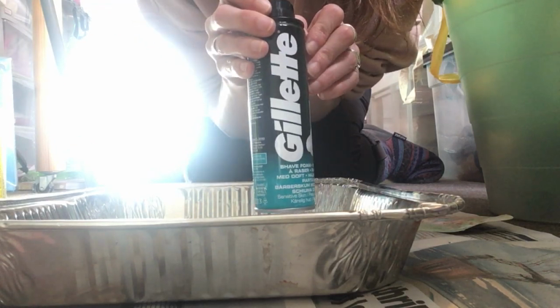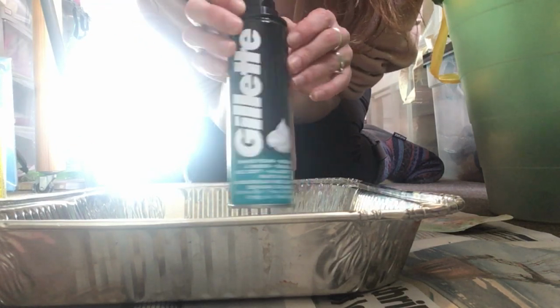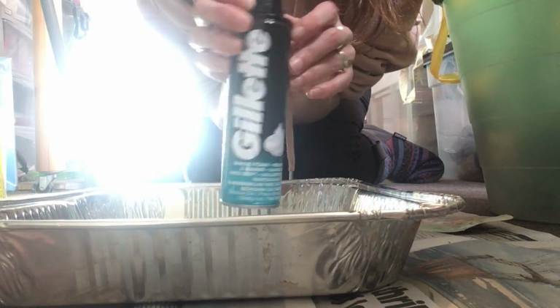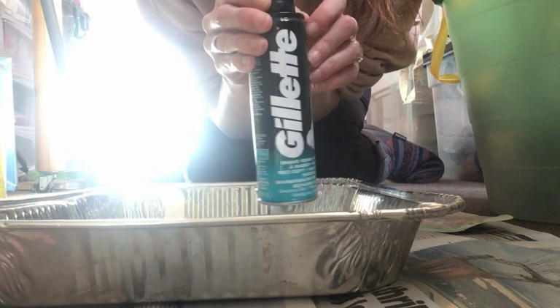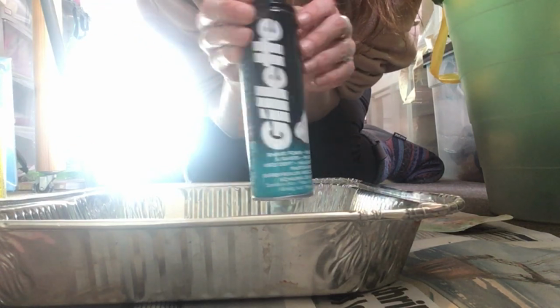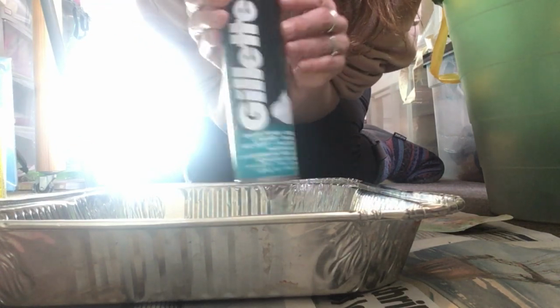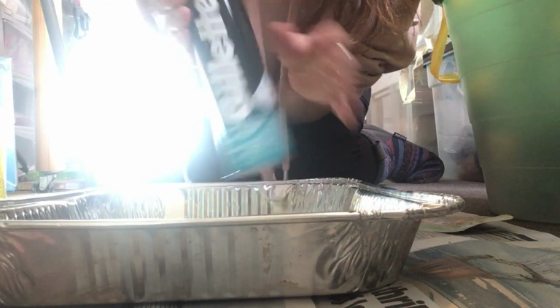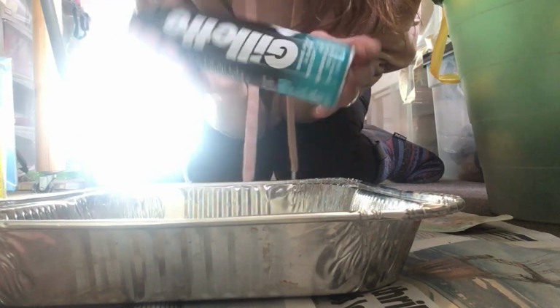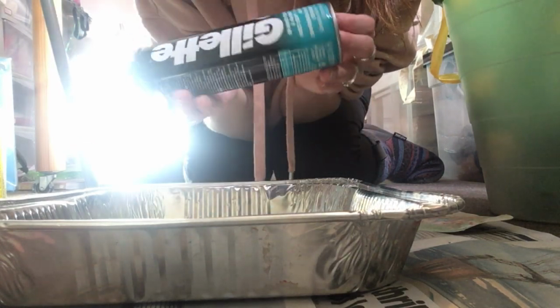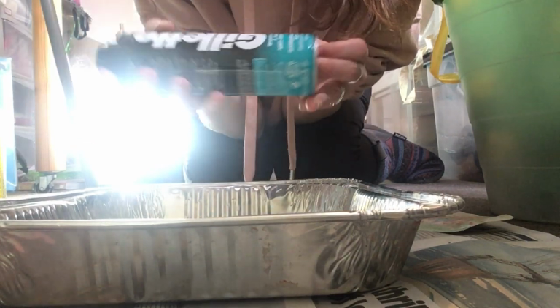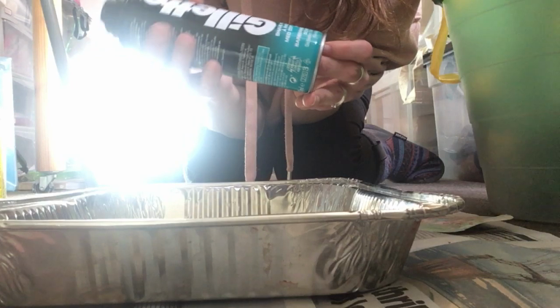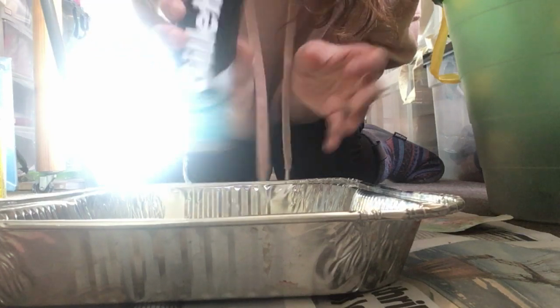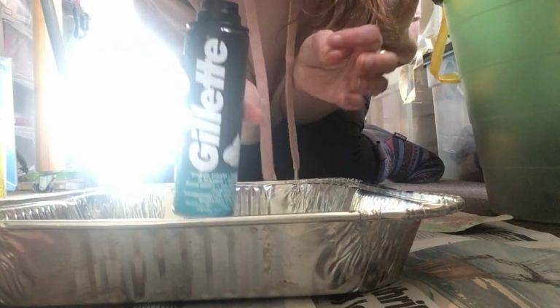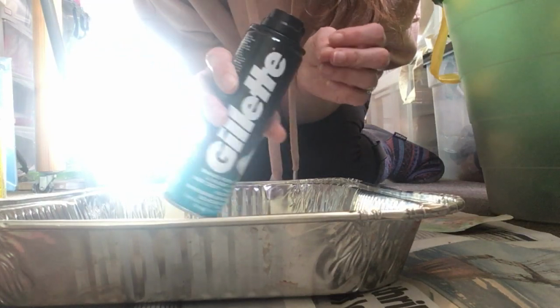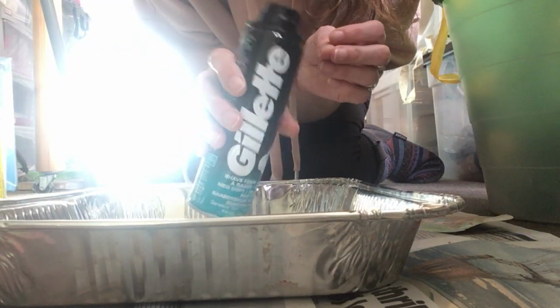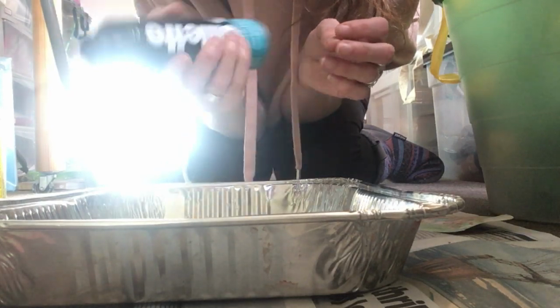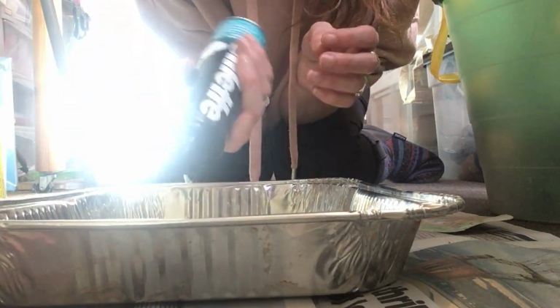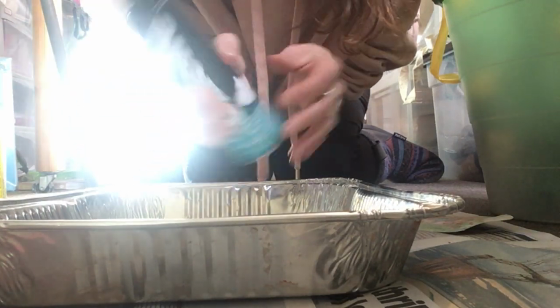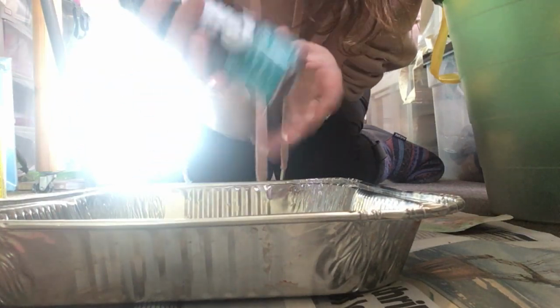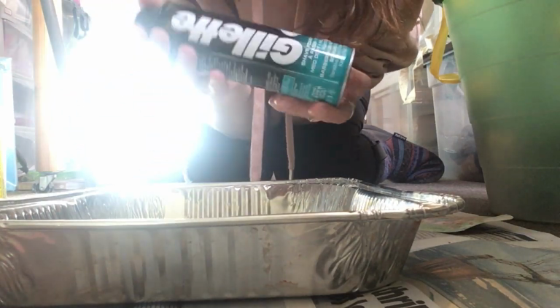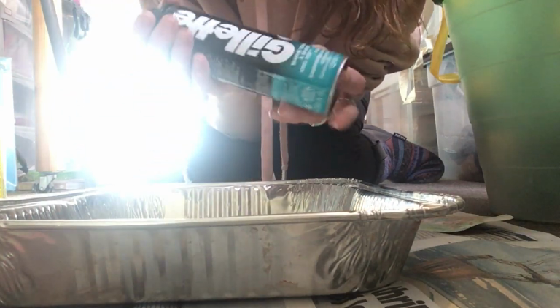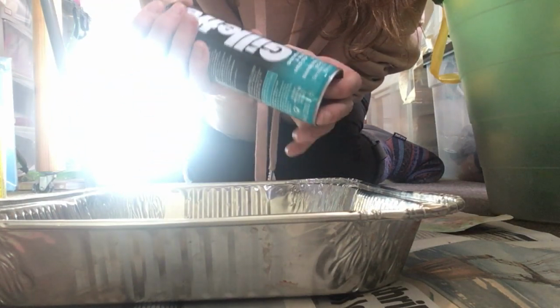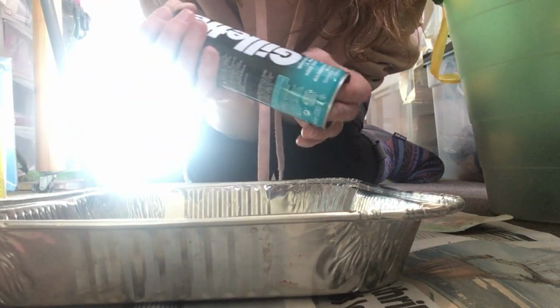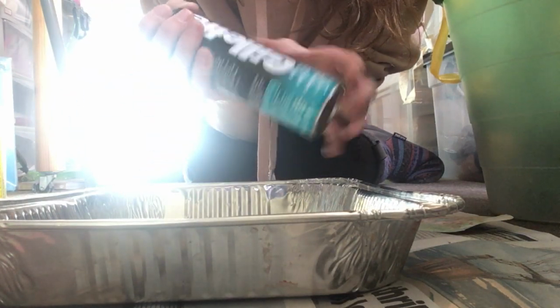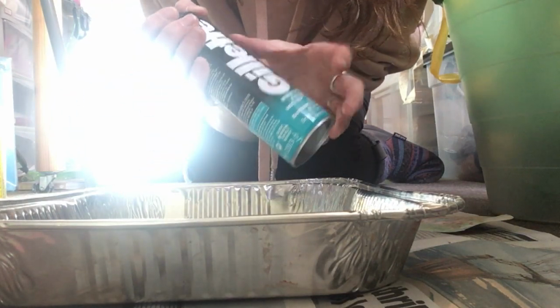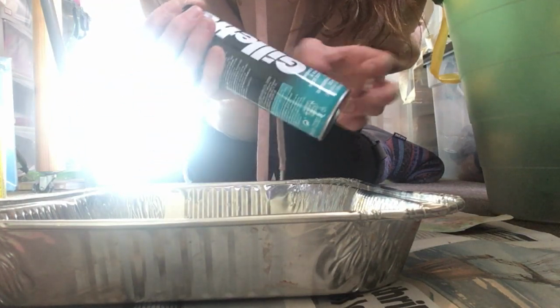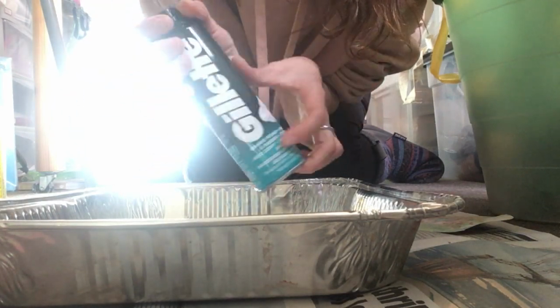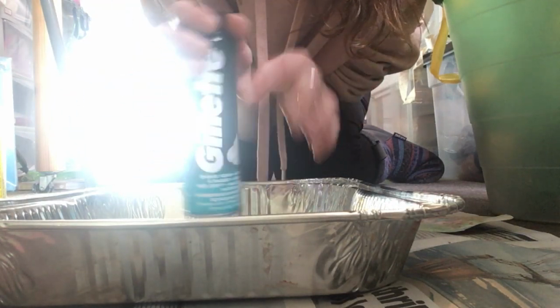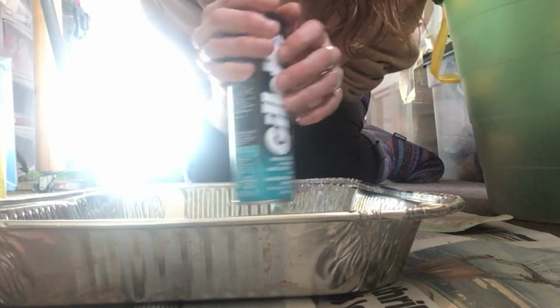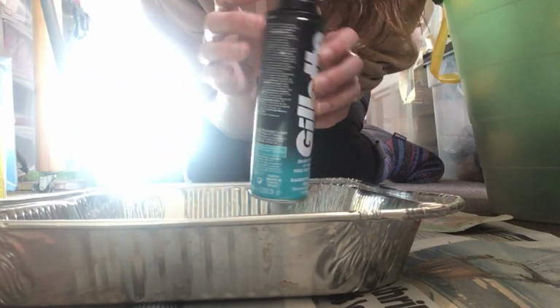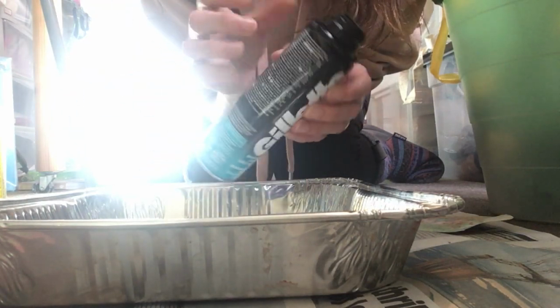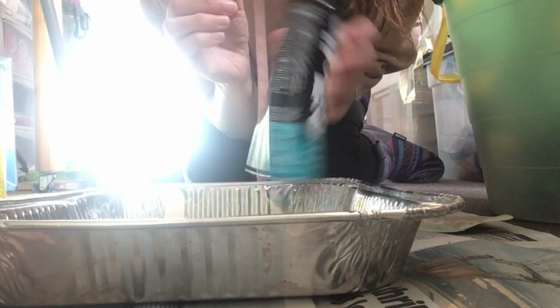I think you can get it in Home Bargains or Pound Shops as well, and it's 99p. You'll probably need more or less the full can.